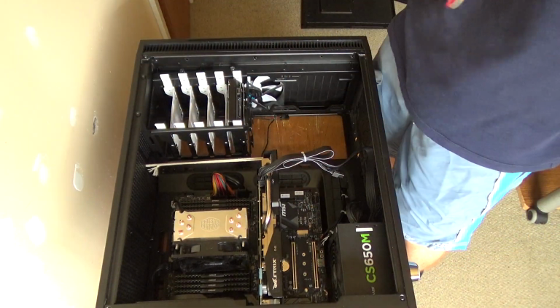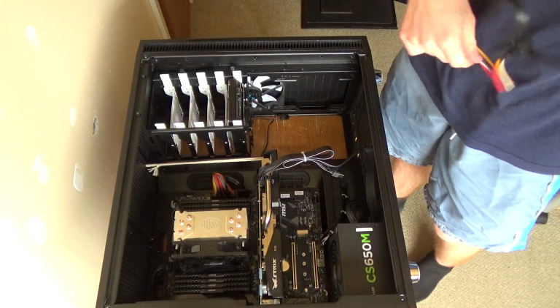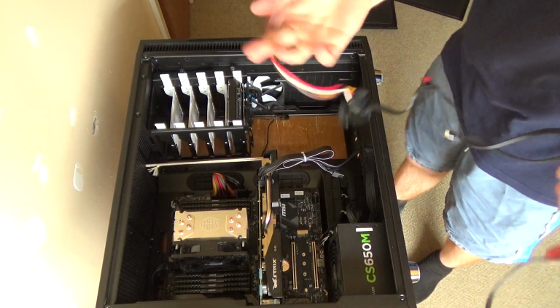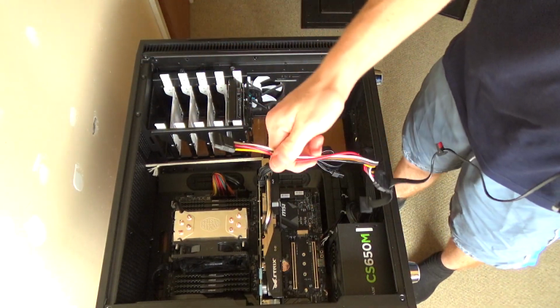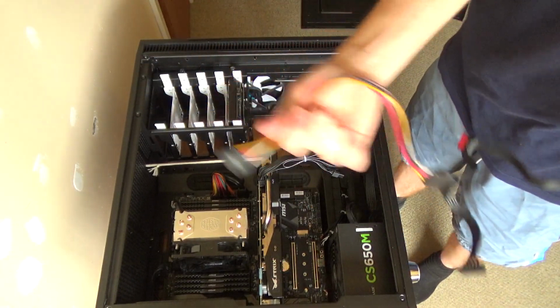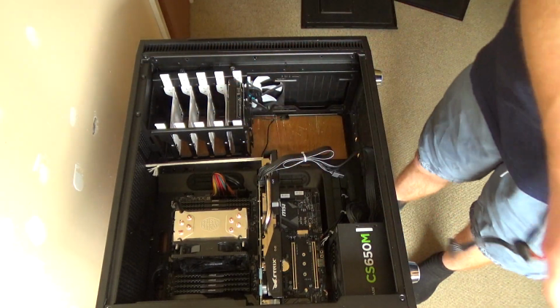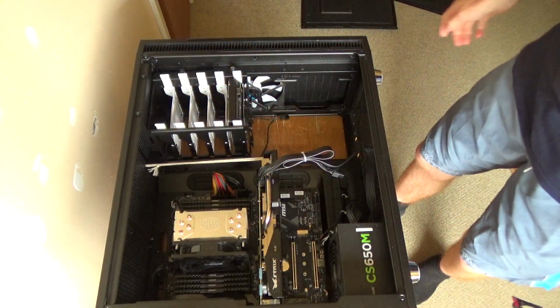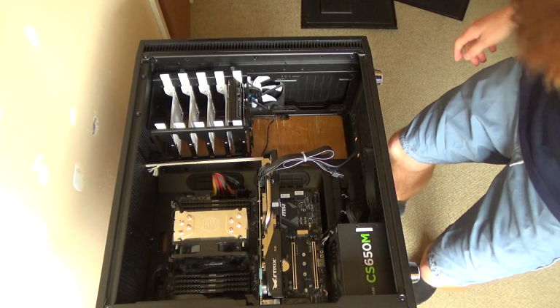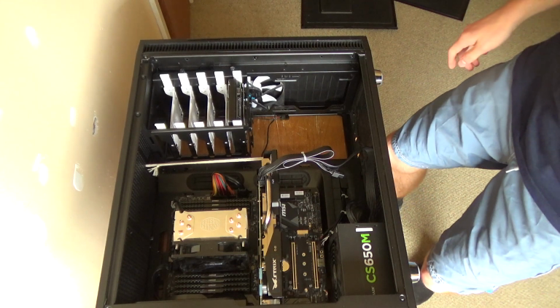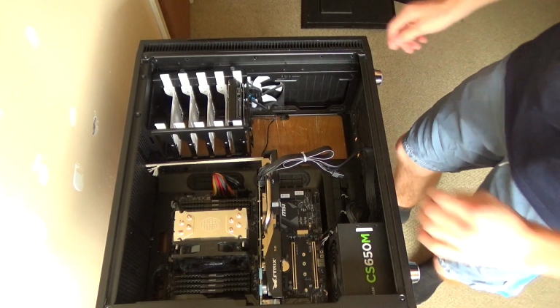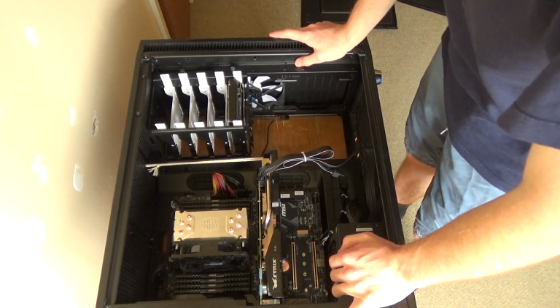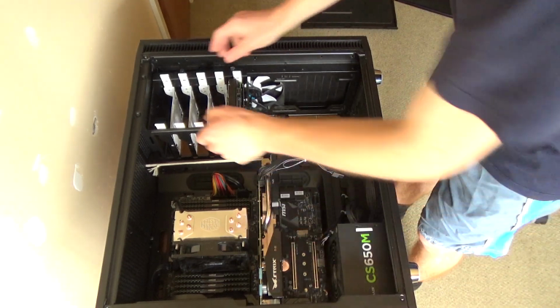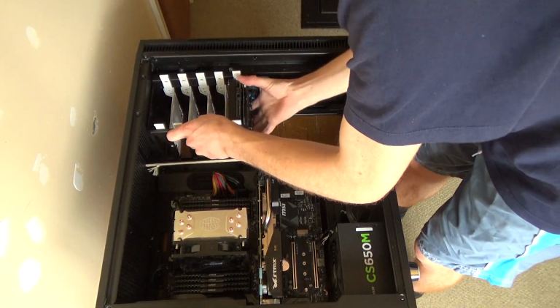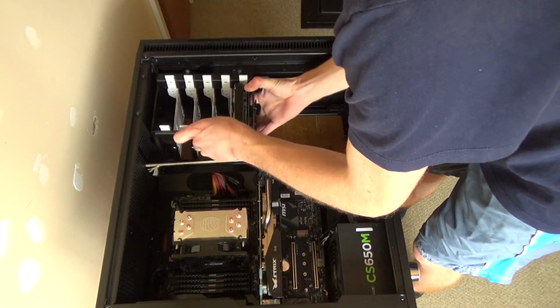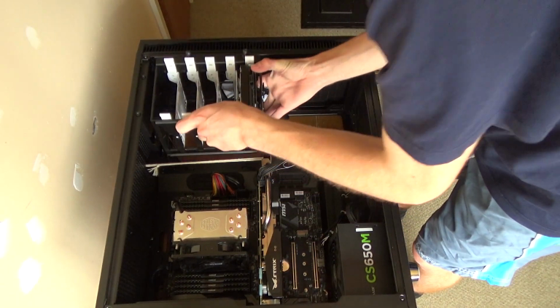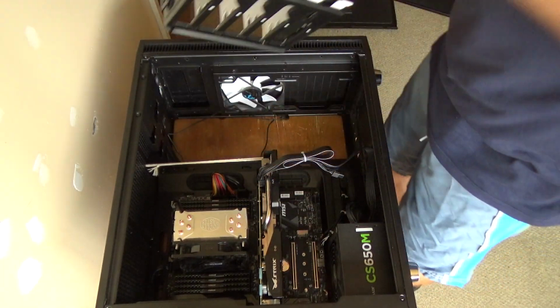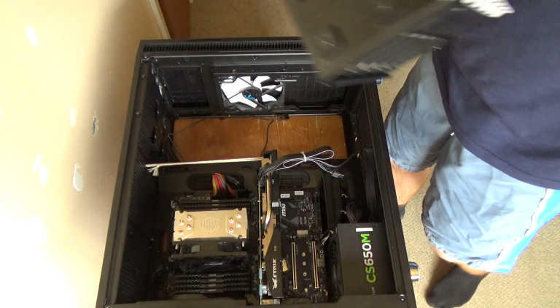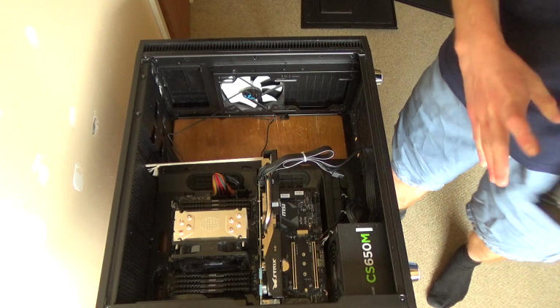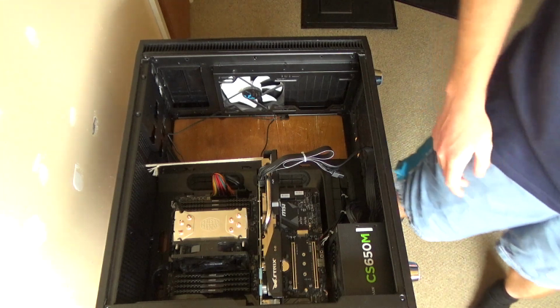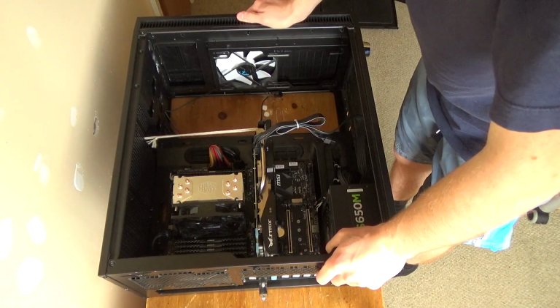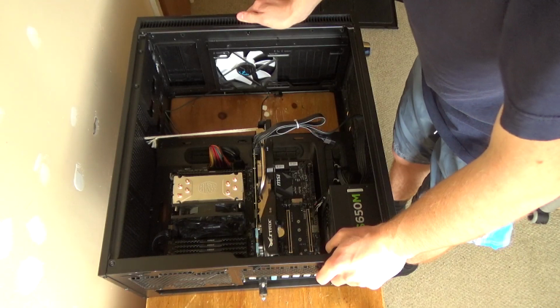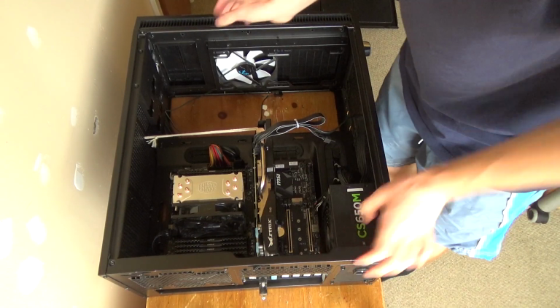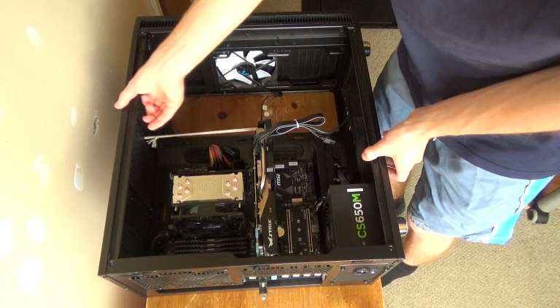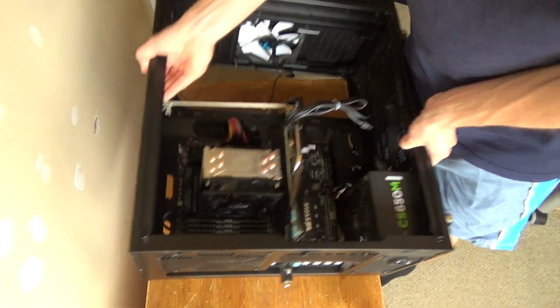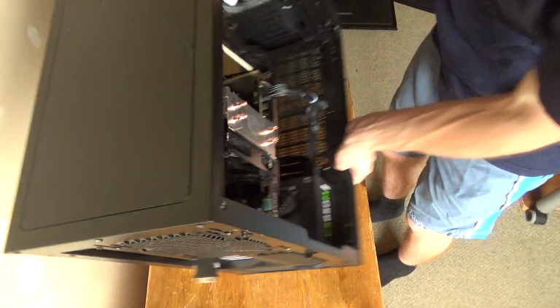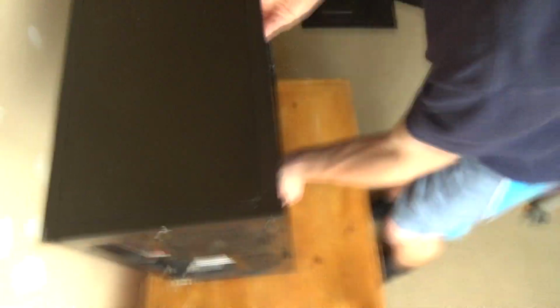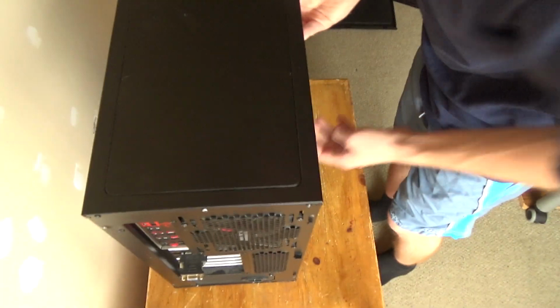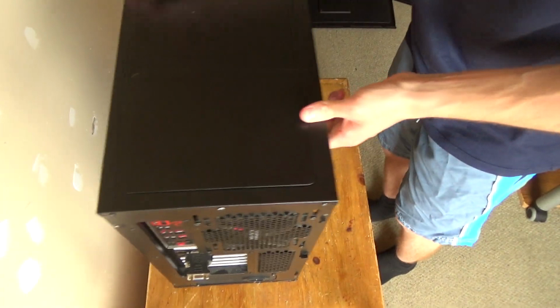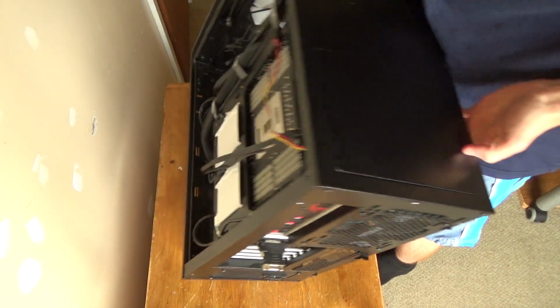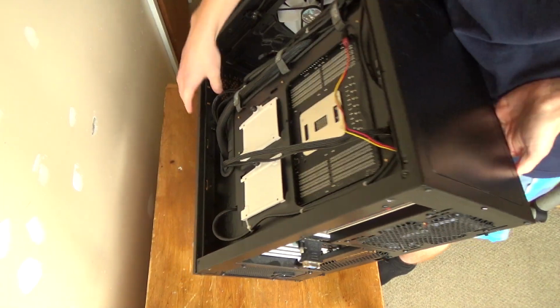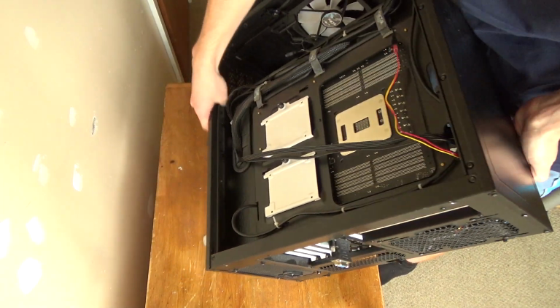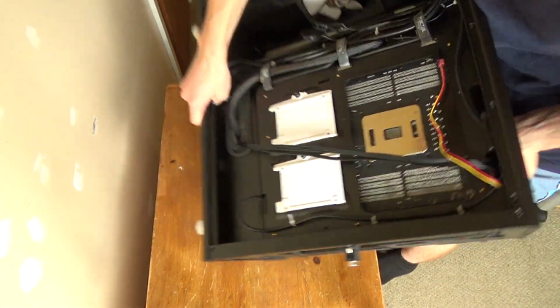SATA cables and fan SATA controller that I never used — cables removed. Now slide that bit out and lift it out like that. Now that's out I can sort out what I was going to do with my fan cable at this side.